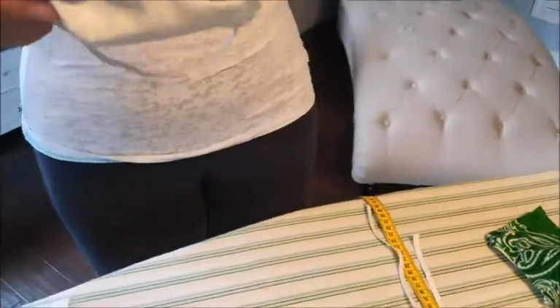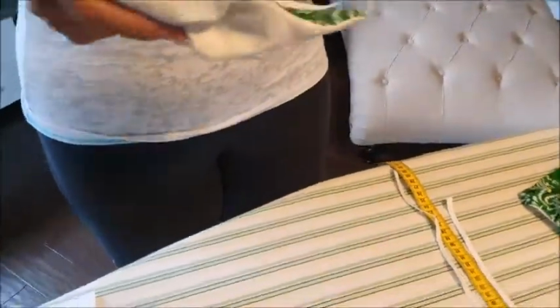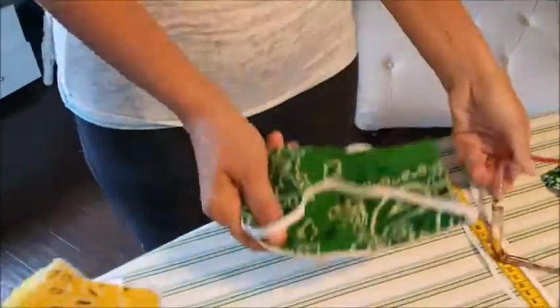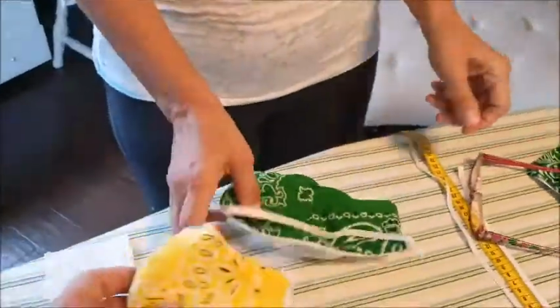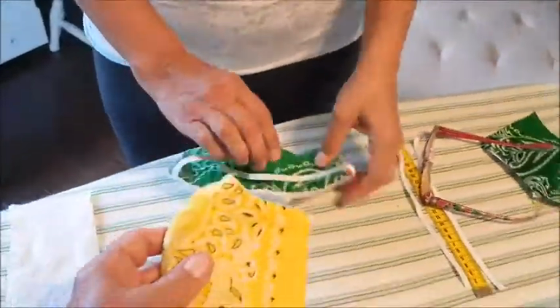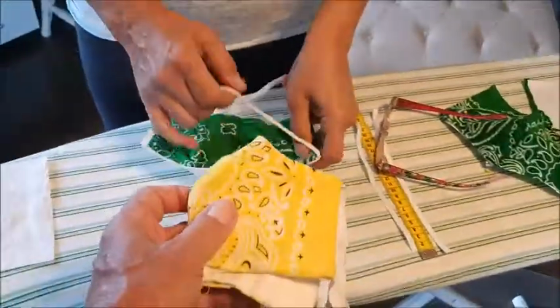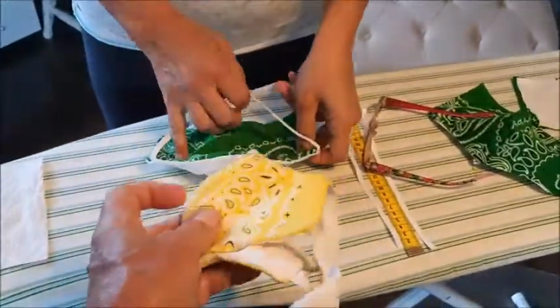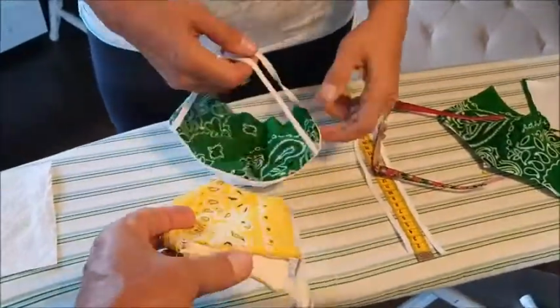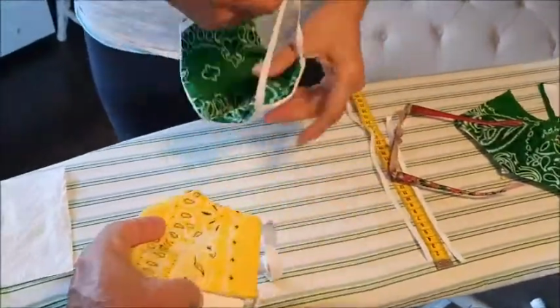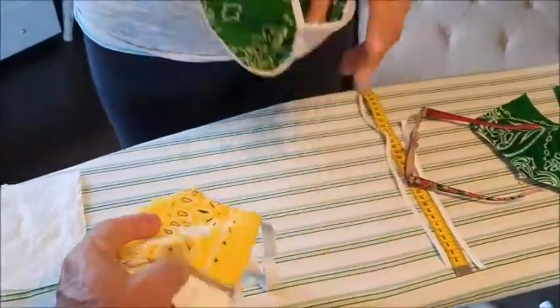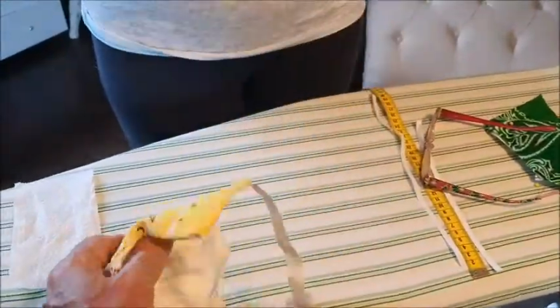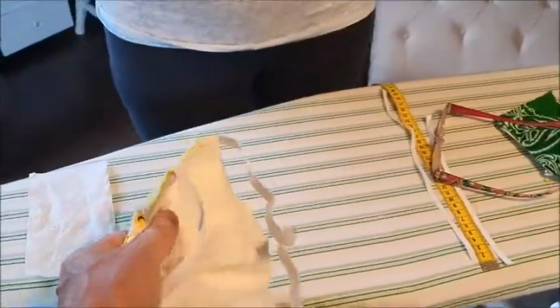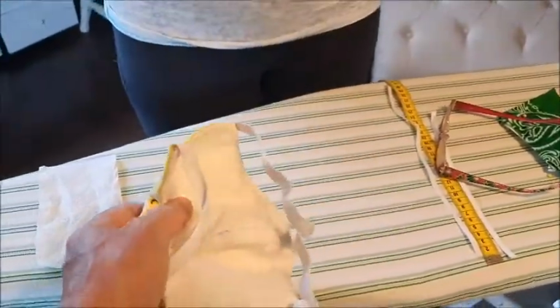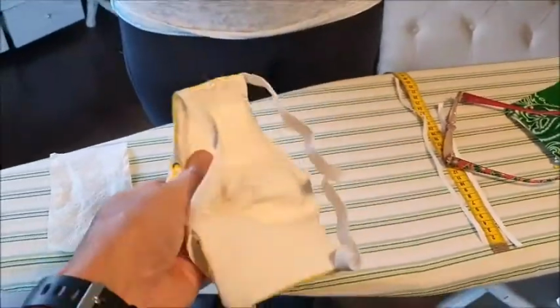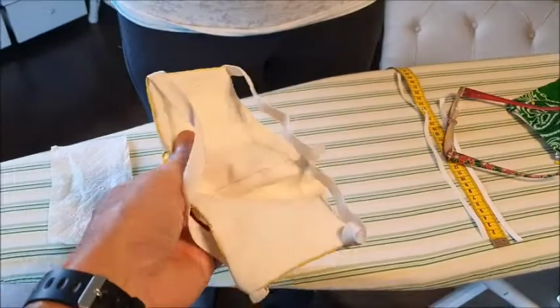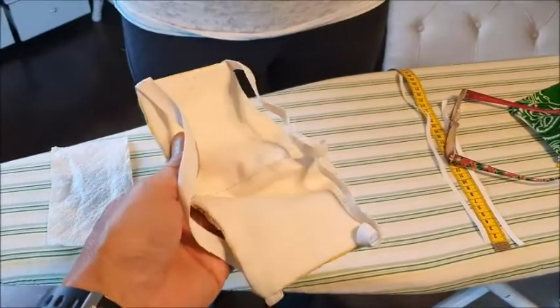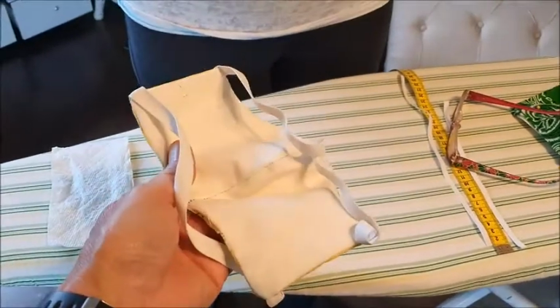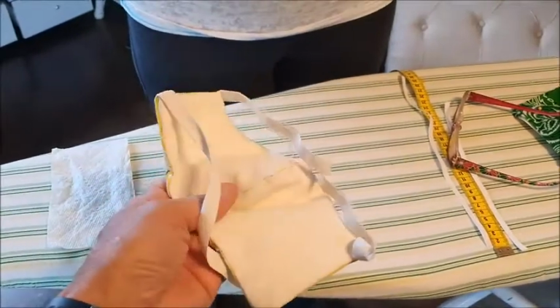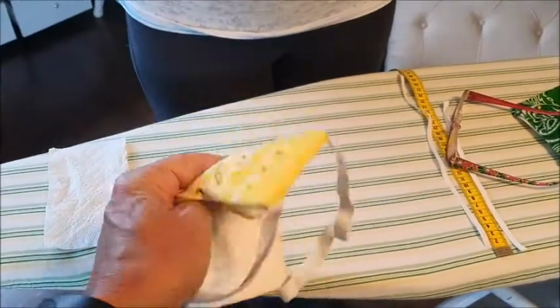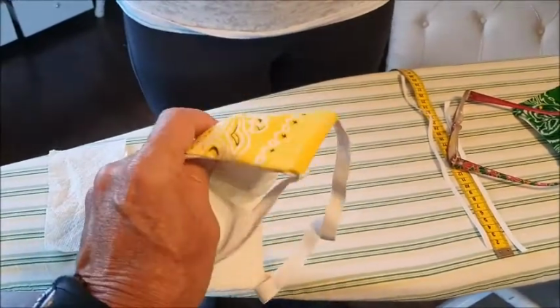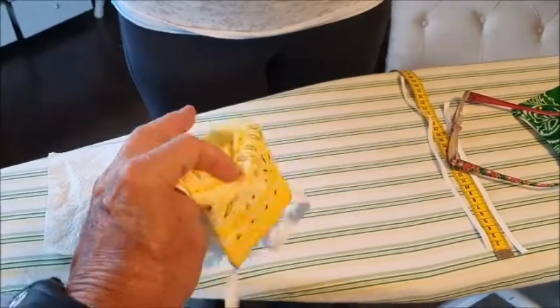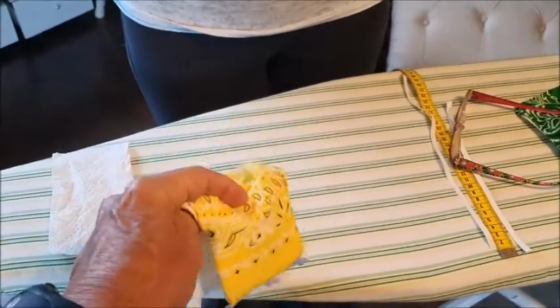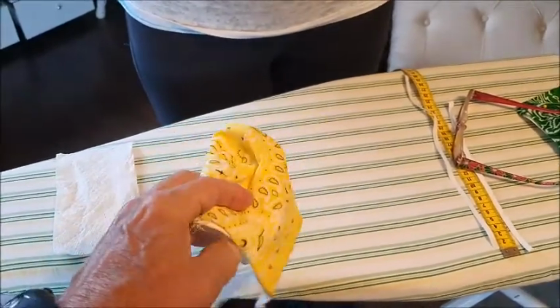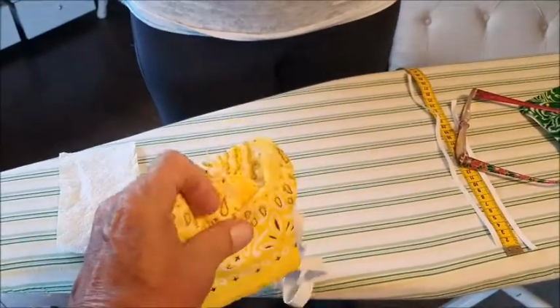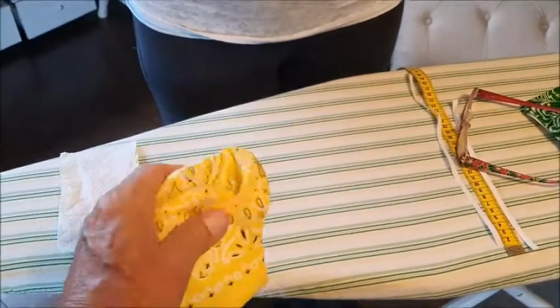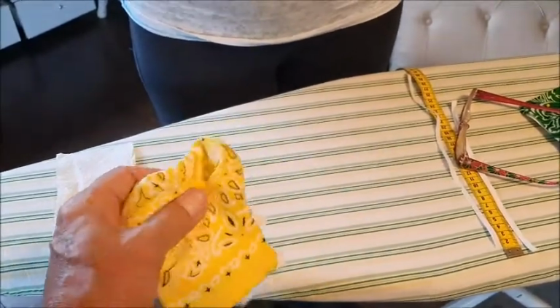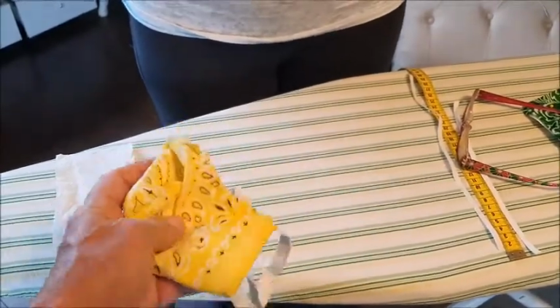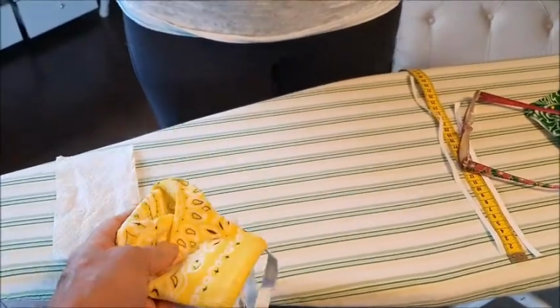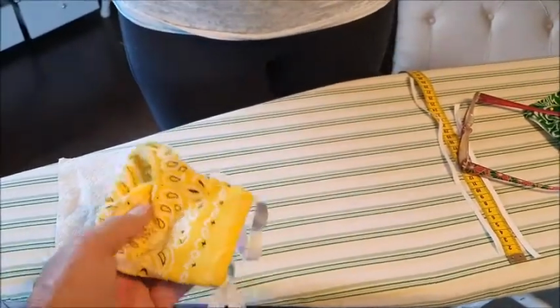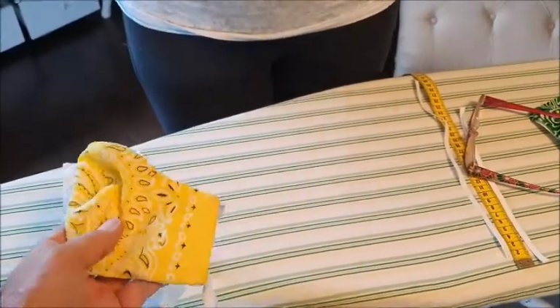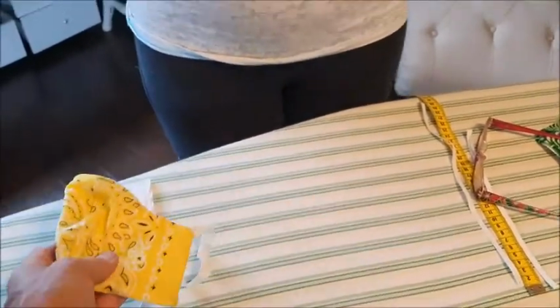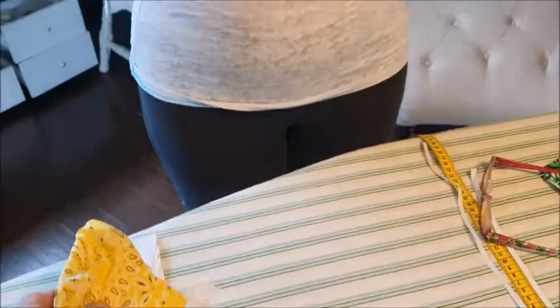When you throw out the paper insert, you can wash the mask very easily in high temperature hot water, or you can also boil it on the stove — just bring it up to a boil, put it in there, and it's re-sanitized.